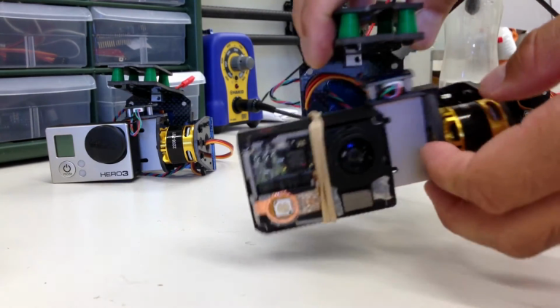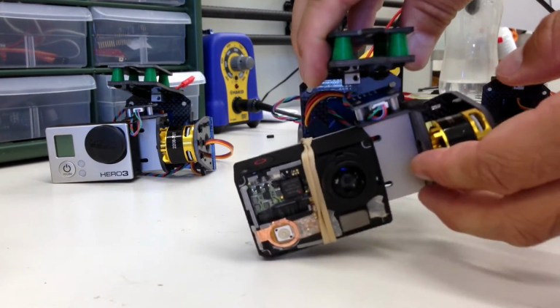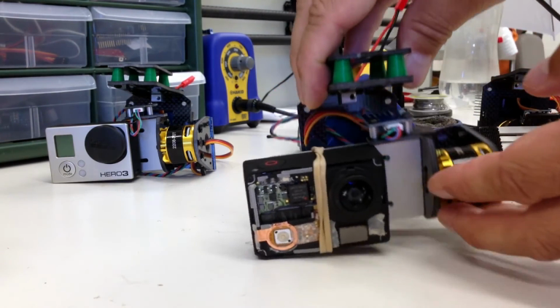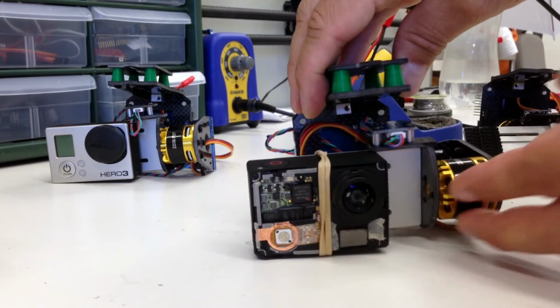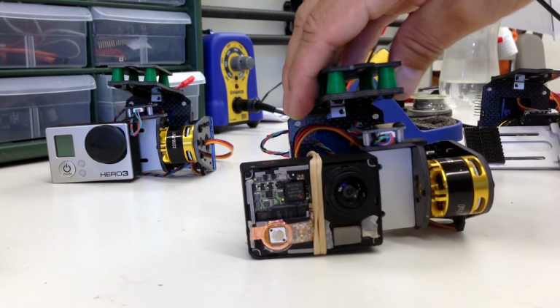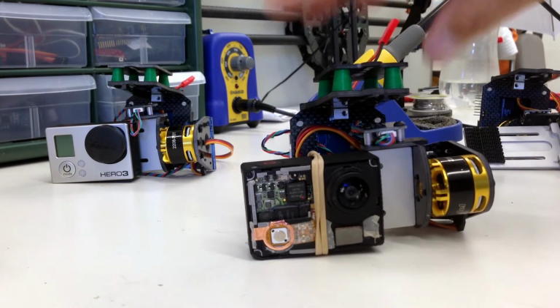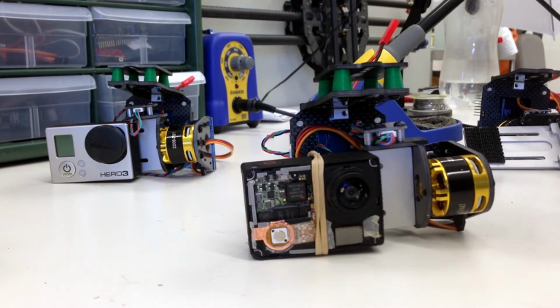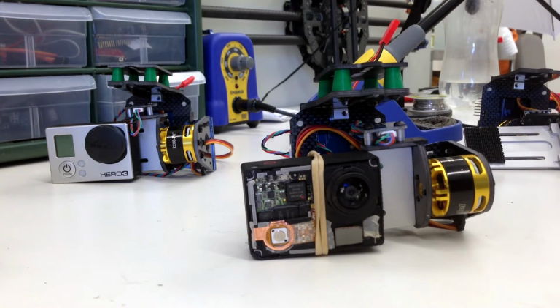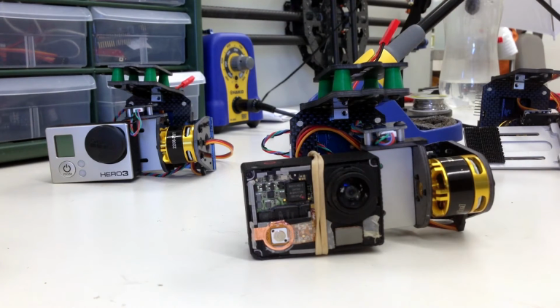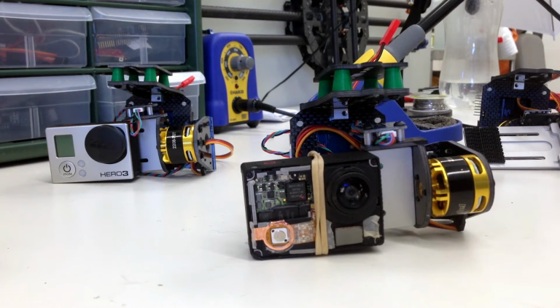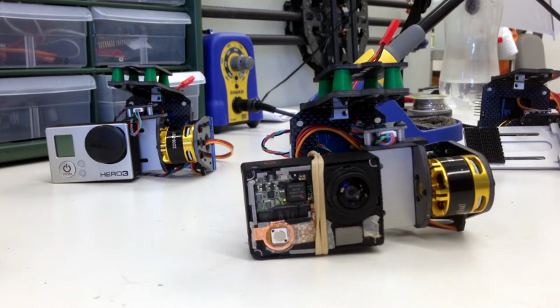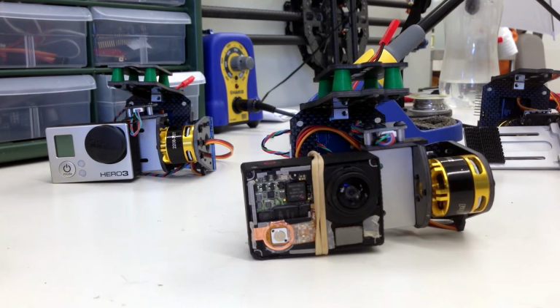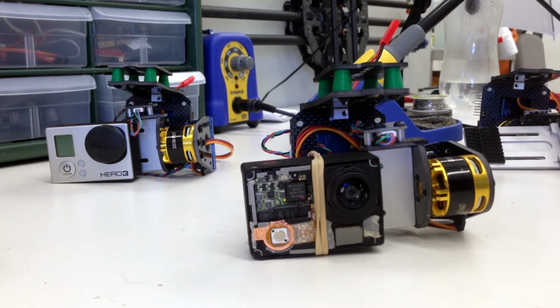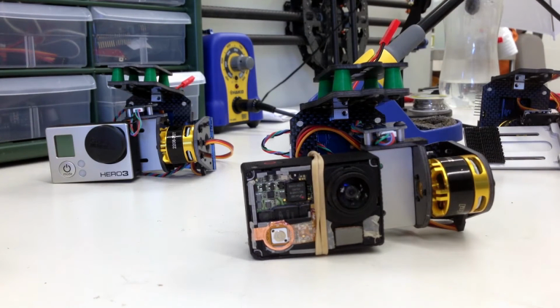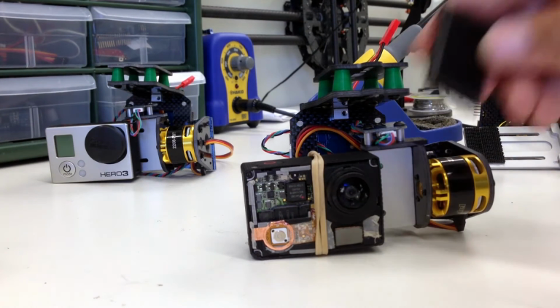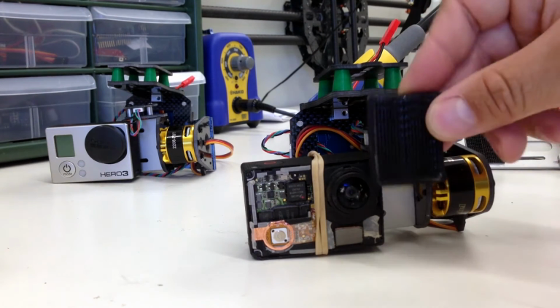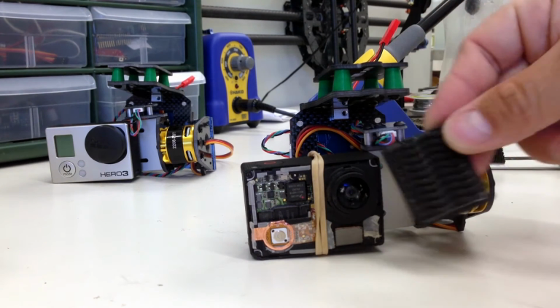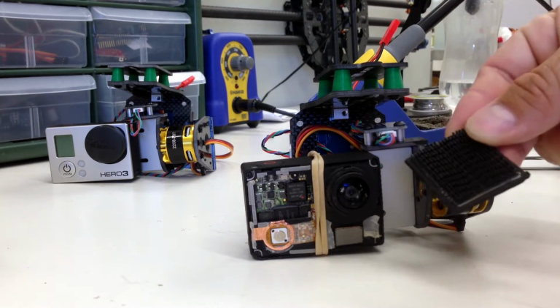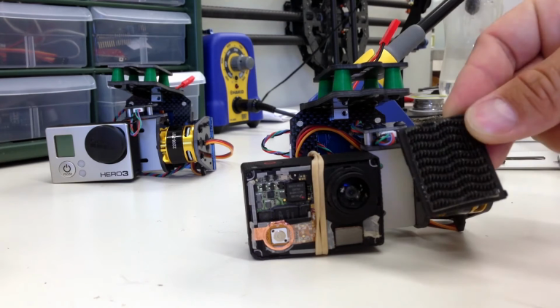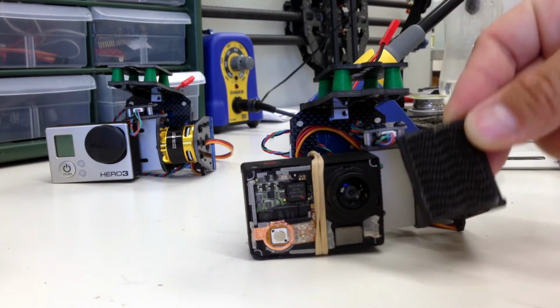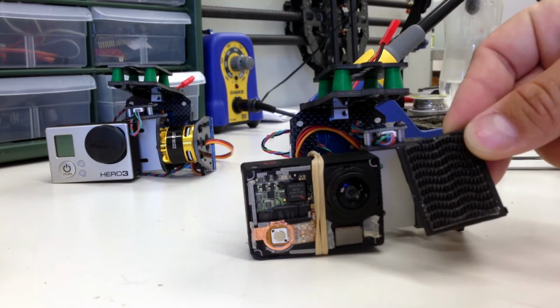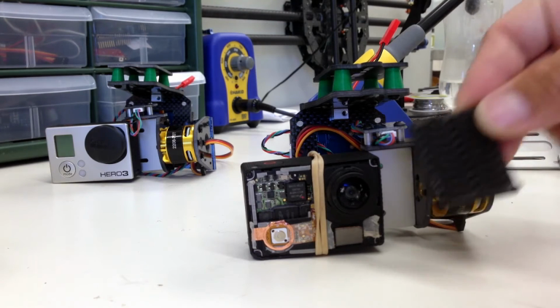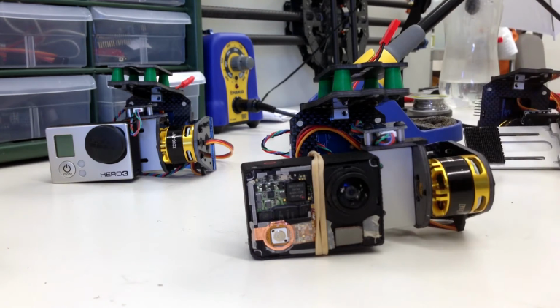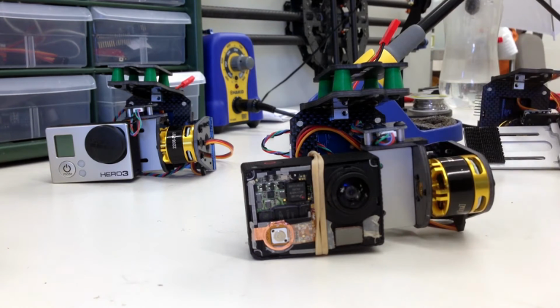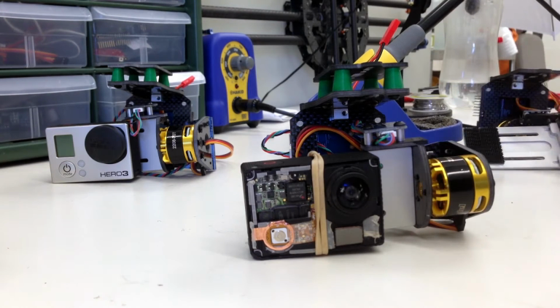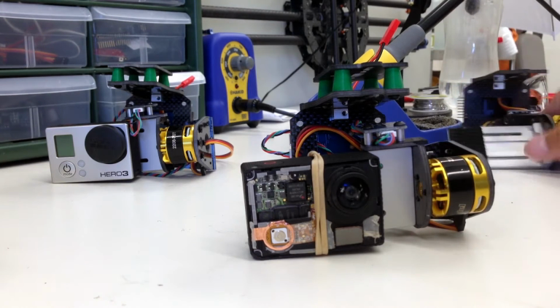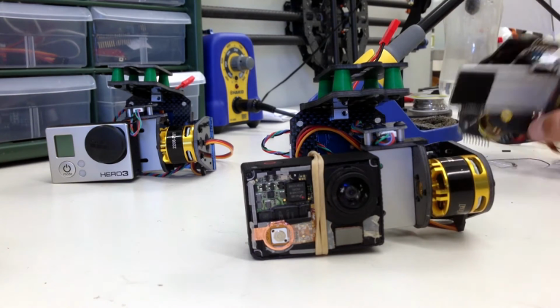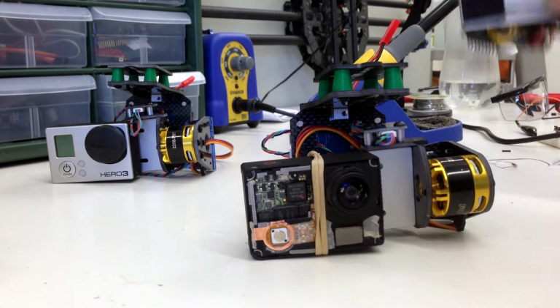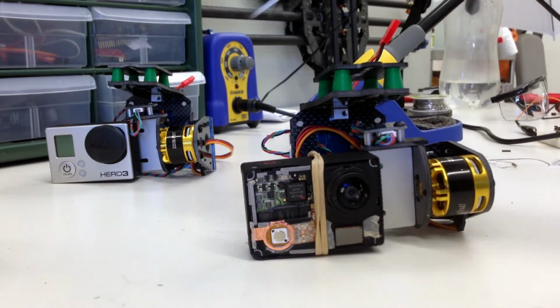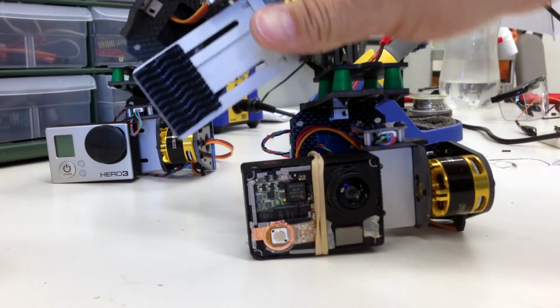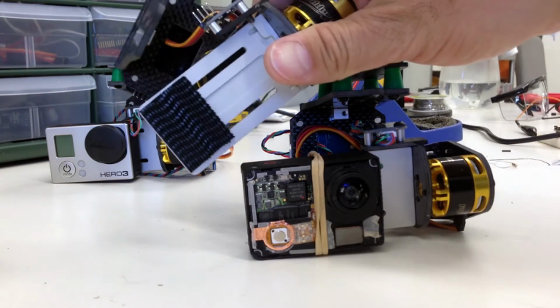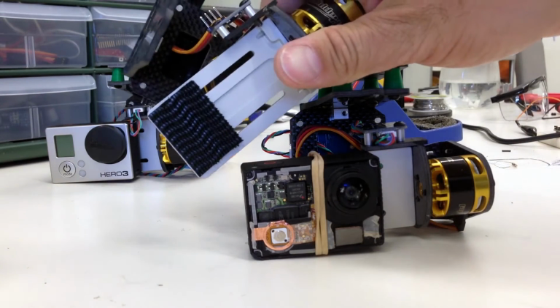Here we use a rubber band, but we recommend you use the included dual lock. You can attach one piece to the battery door and the other piece to the aluminum plate.